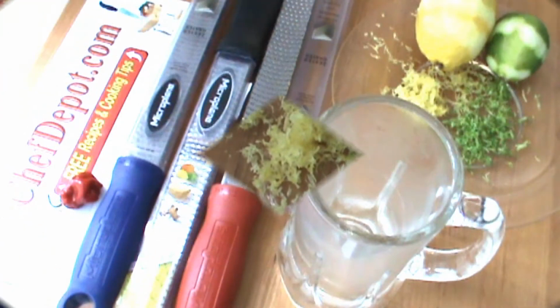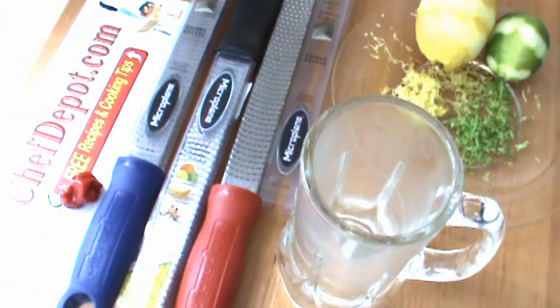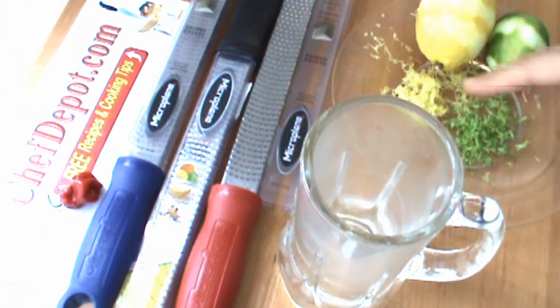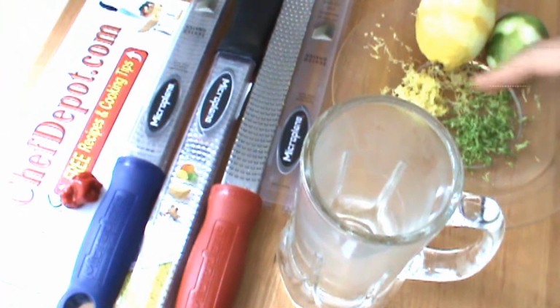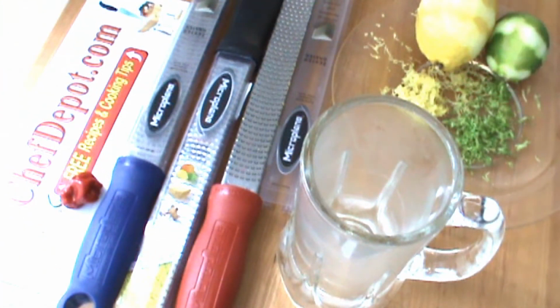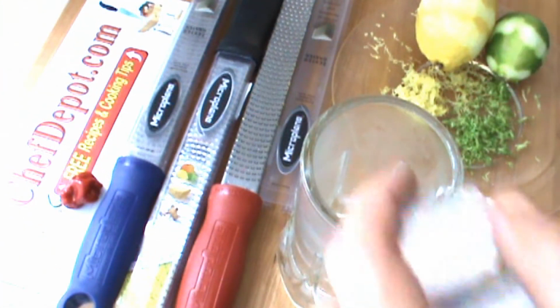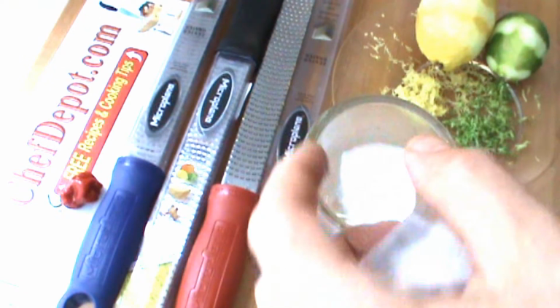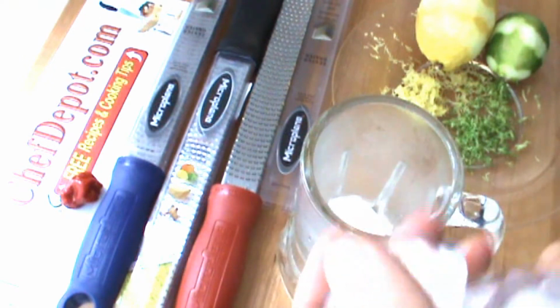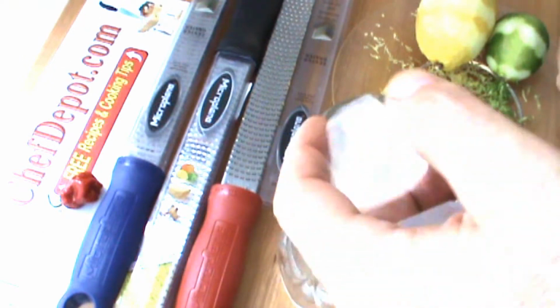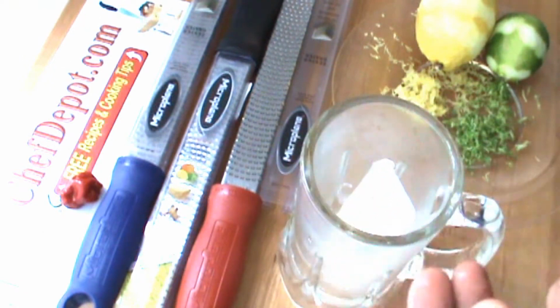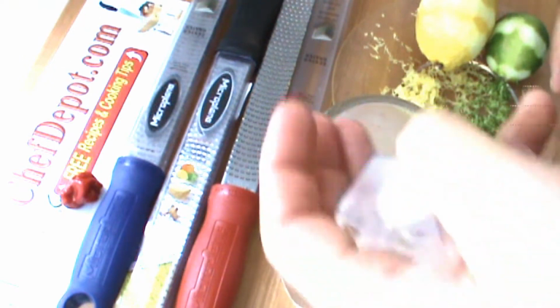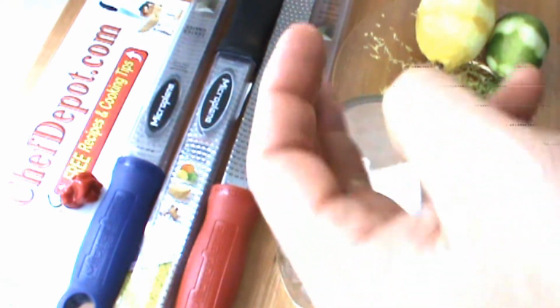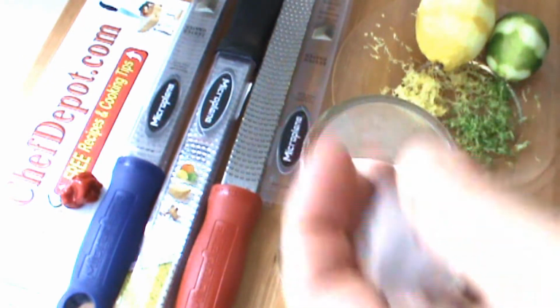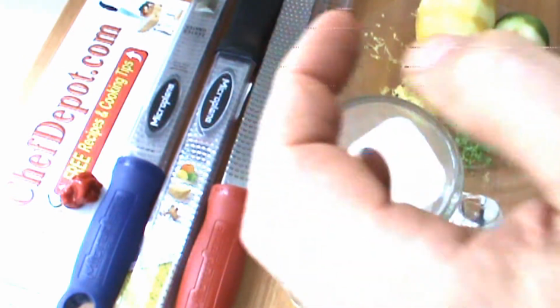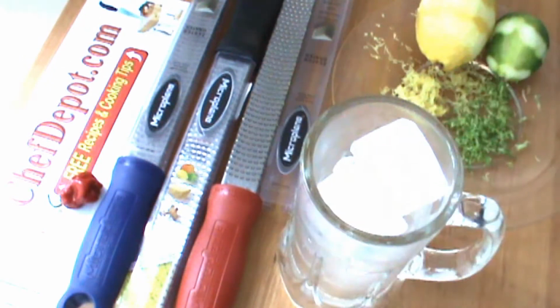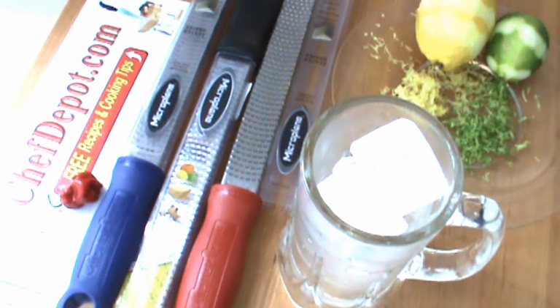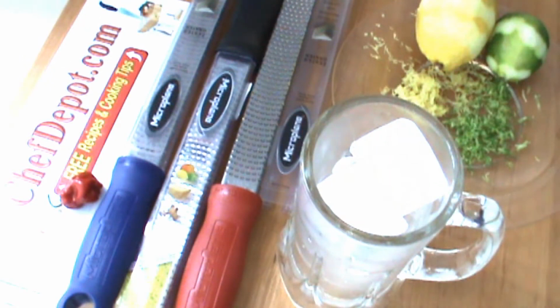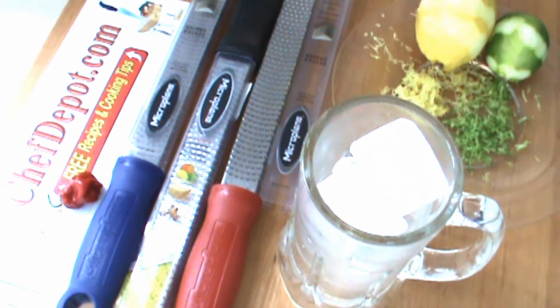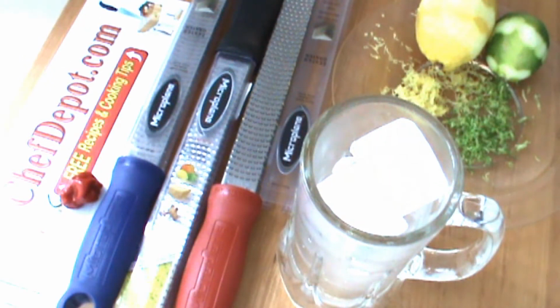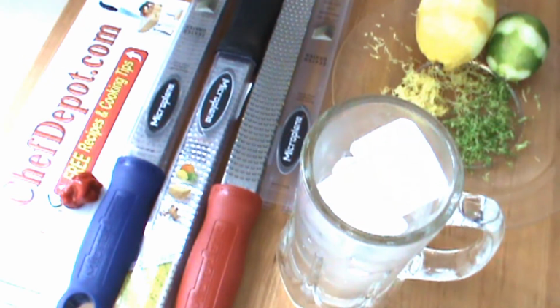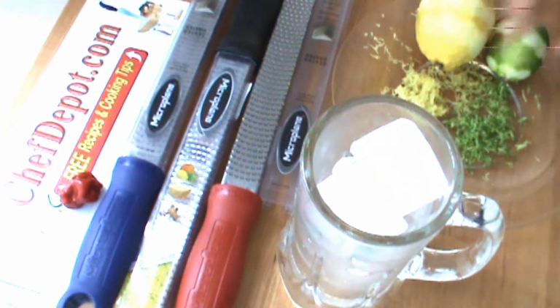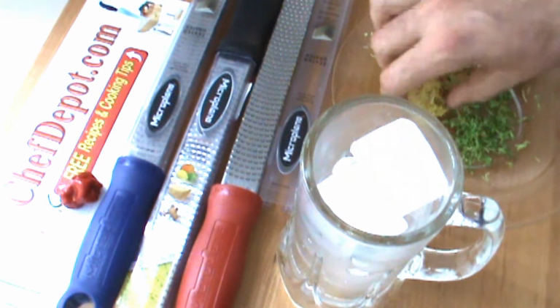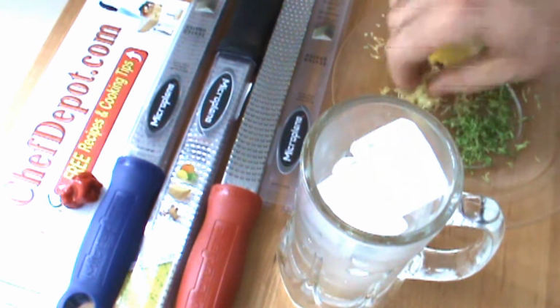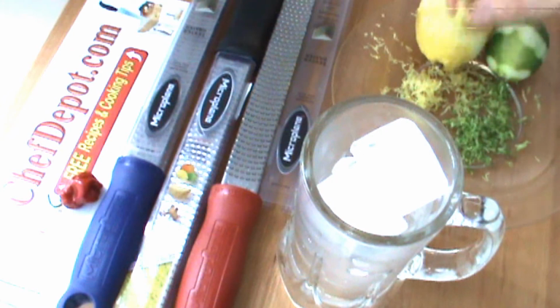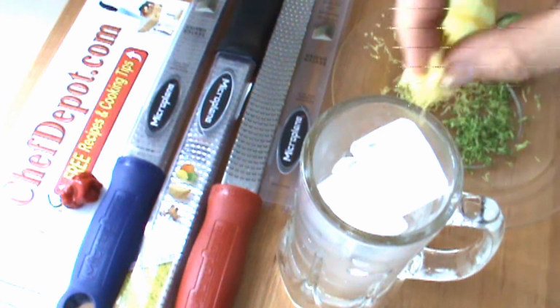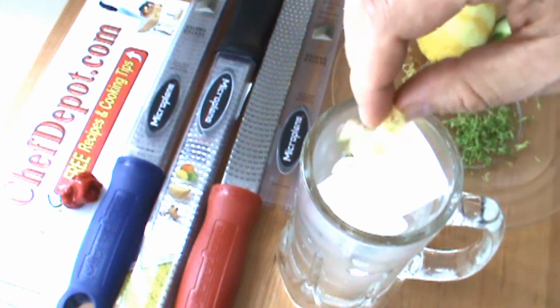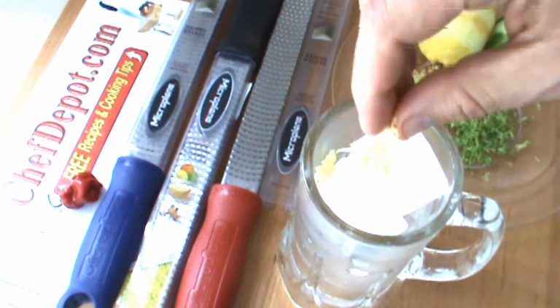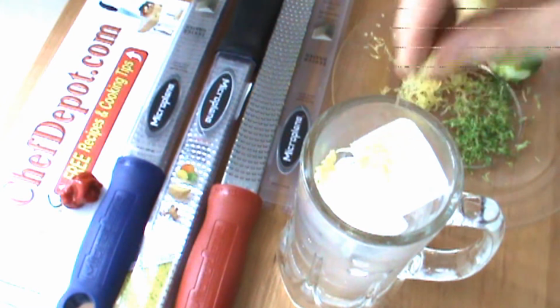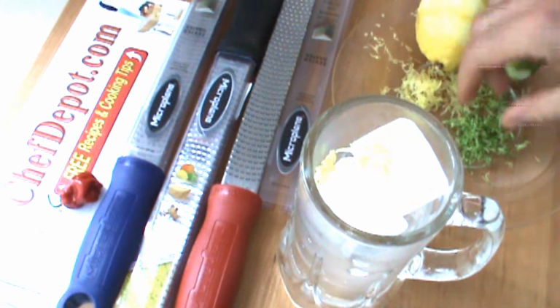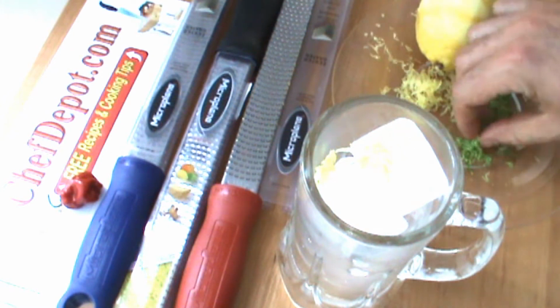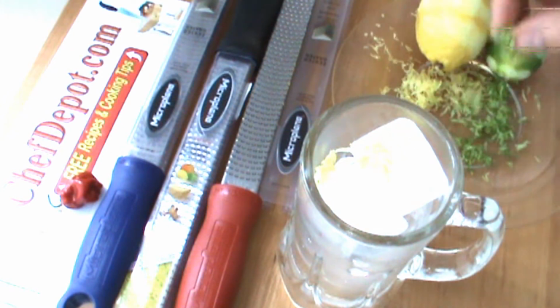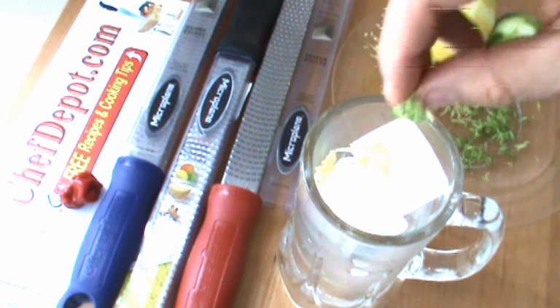So today we're taking some of the zest and we're making a beverage. Got some ice in a mug, putting in a little bit of lemon and a little bit of lime.